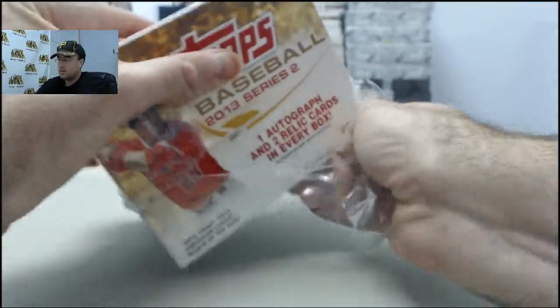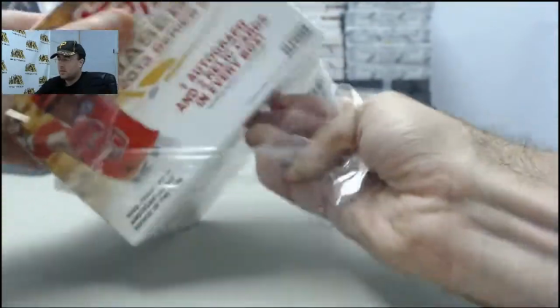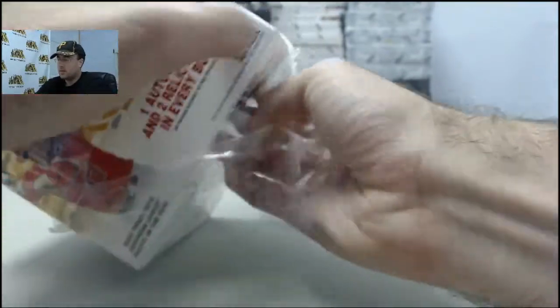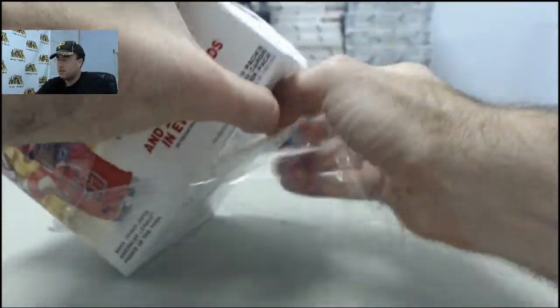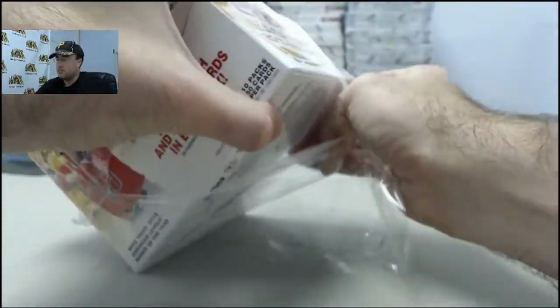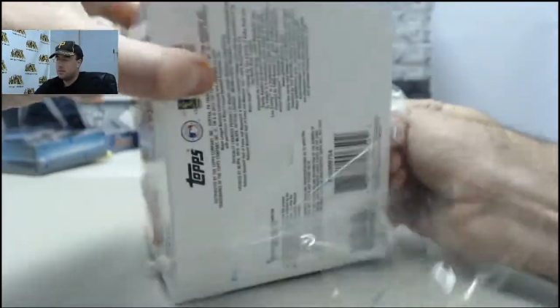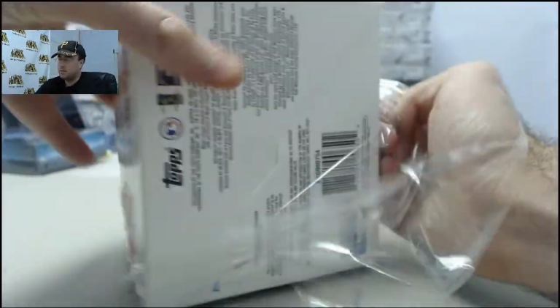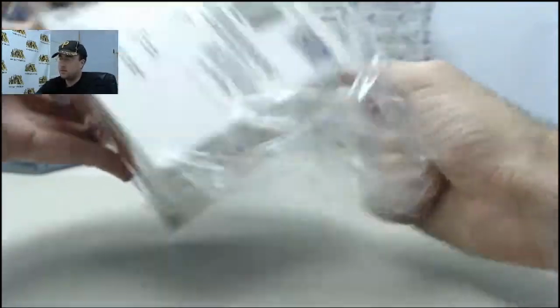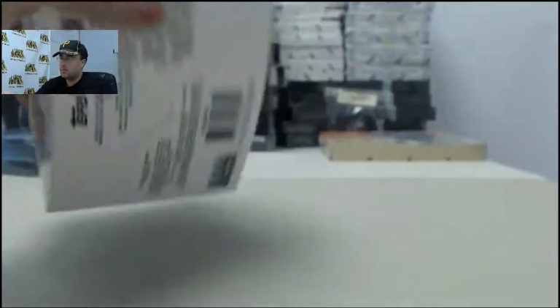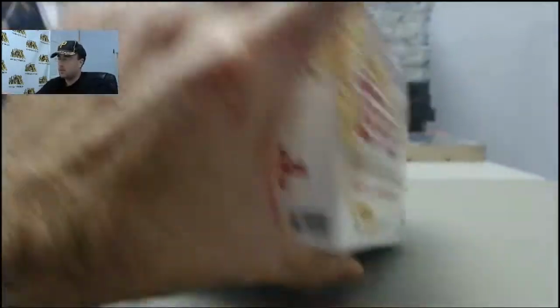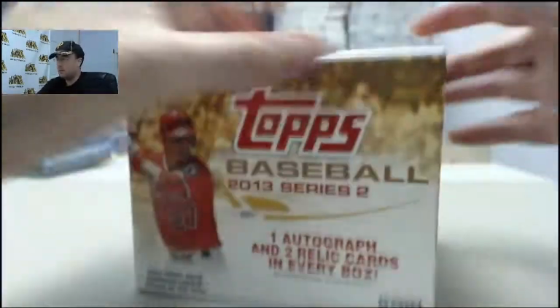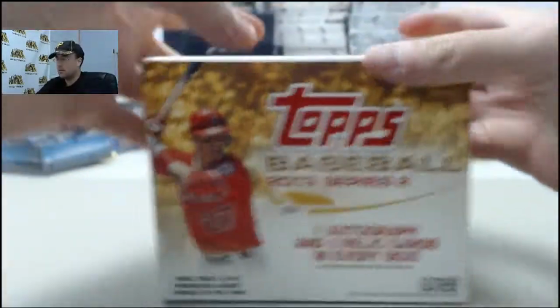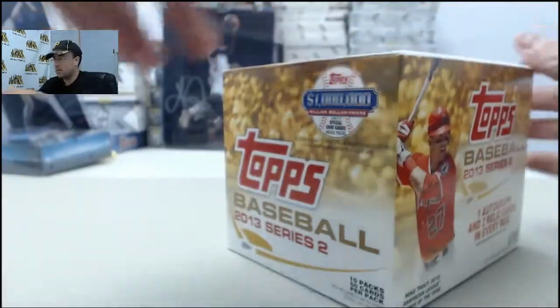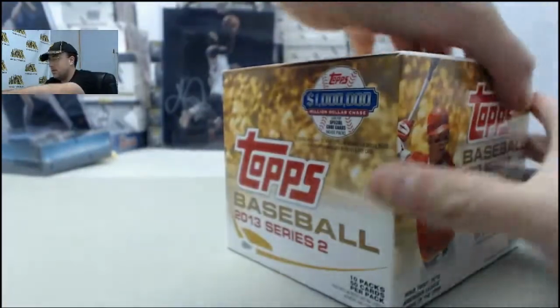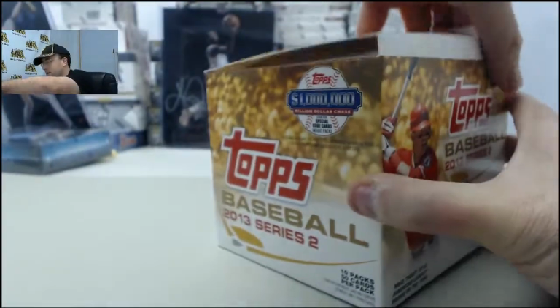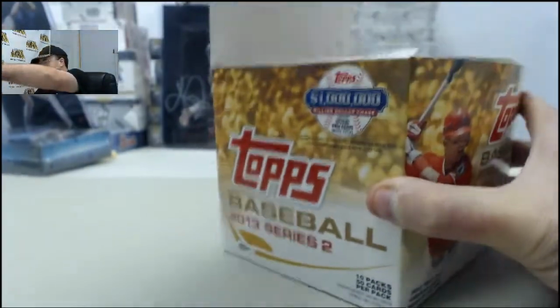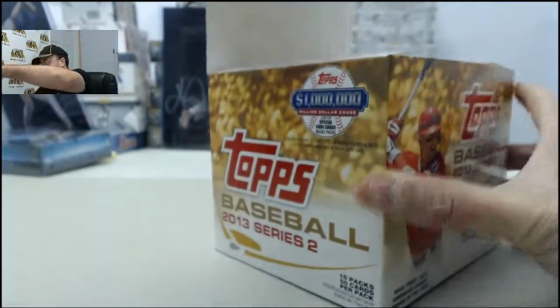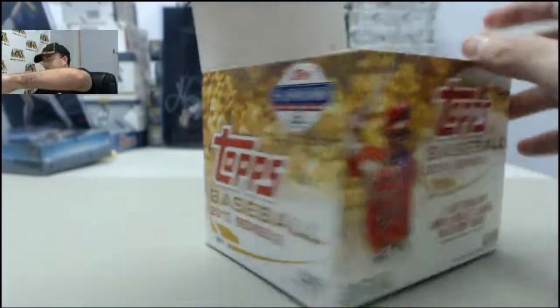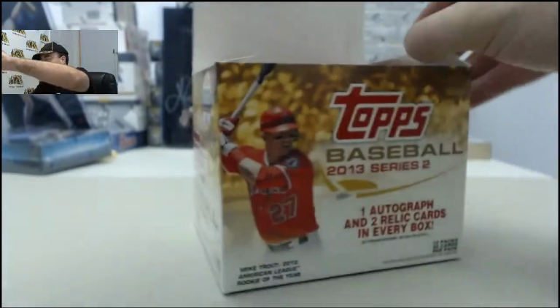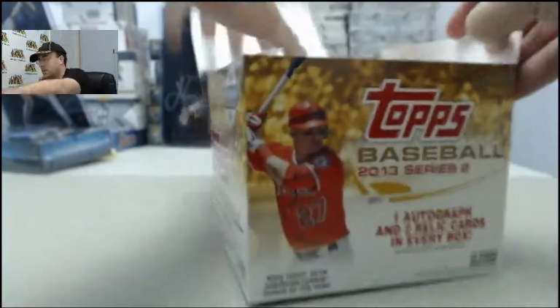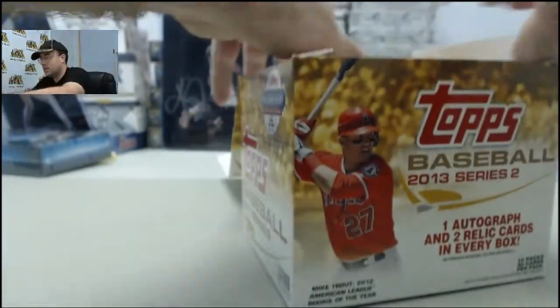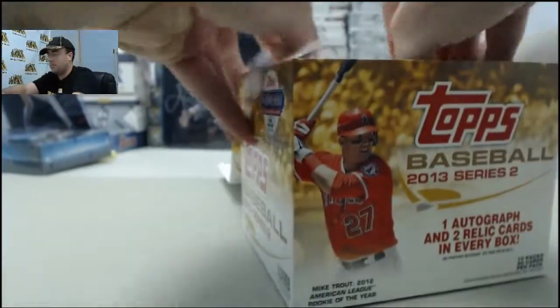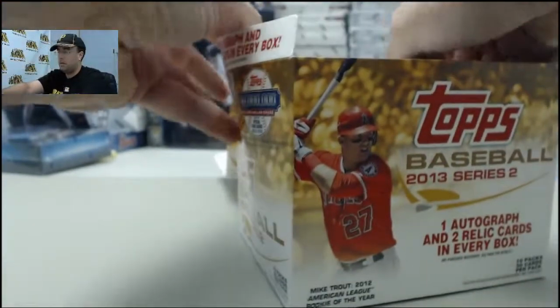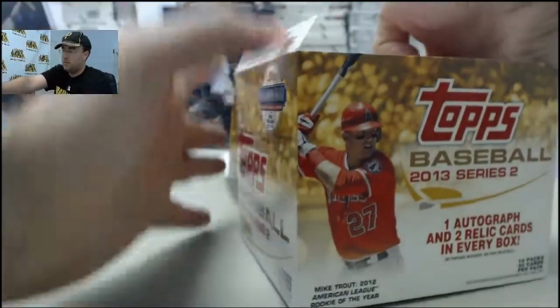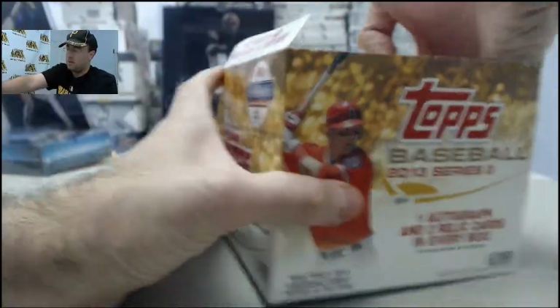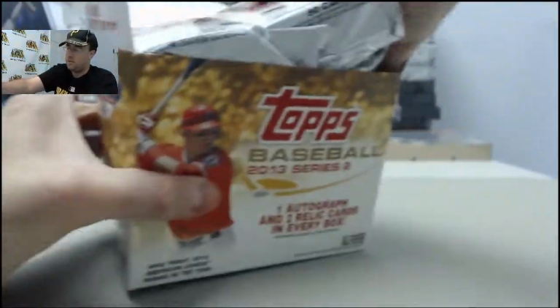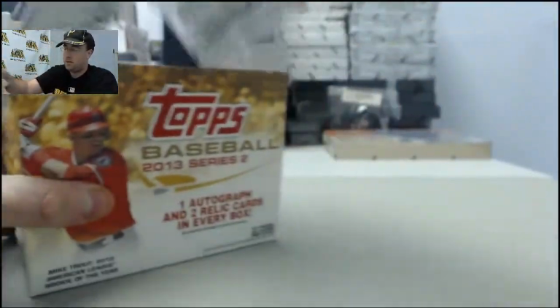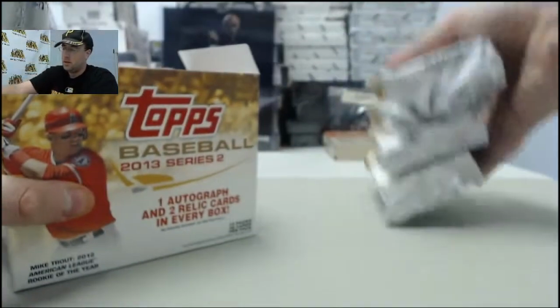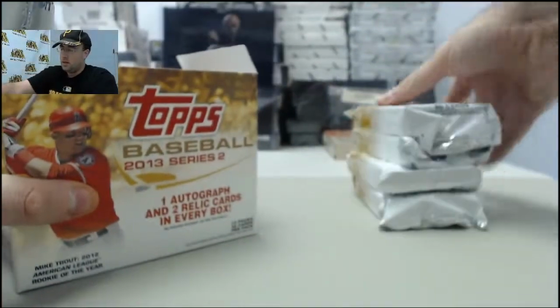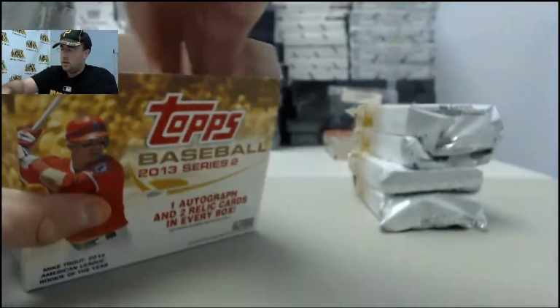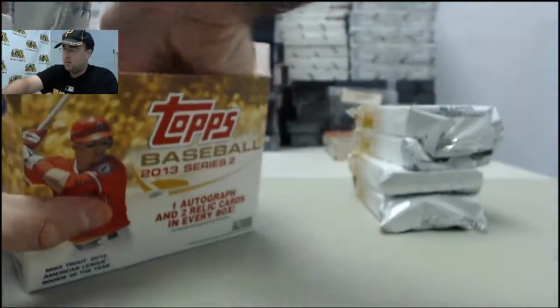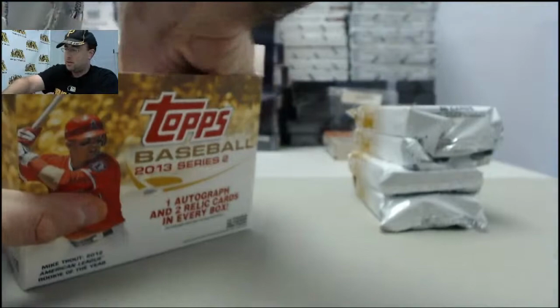SteelSixlectables.com slash breakroom is the place to go. Just click the live breaks on demand banner. You can see all the live break eligible products. Find the one you want, click the break this live for me button. We'll get it broken live for you here on Breakers TV.